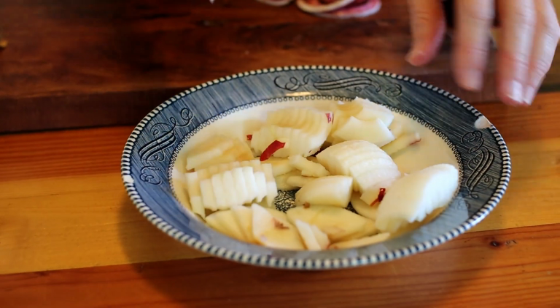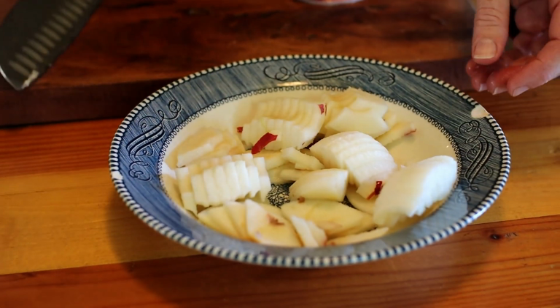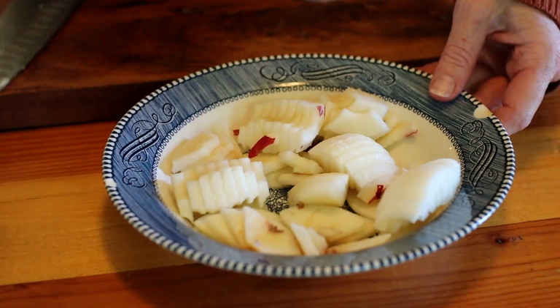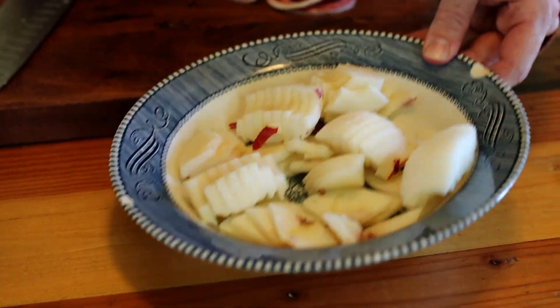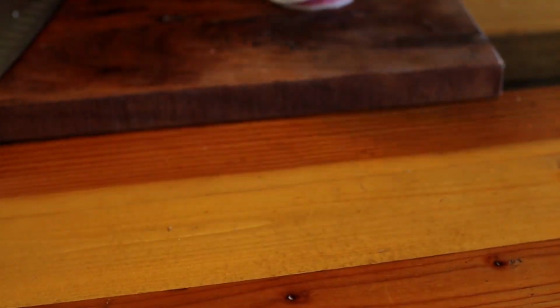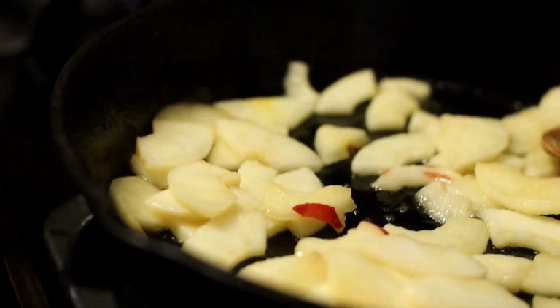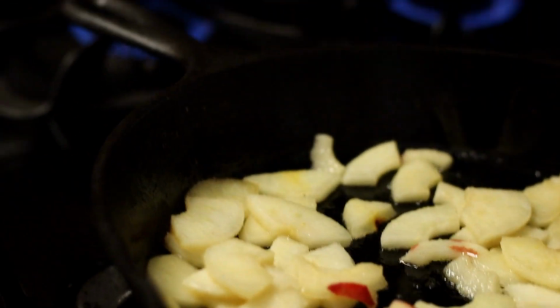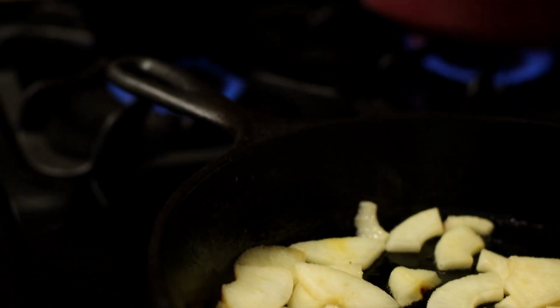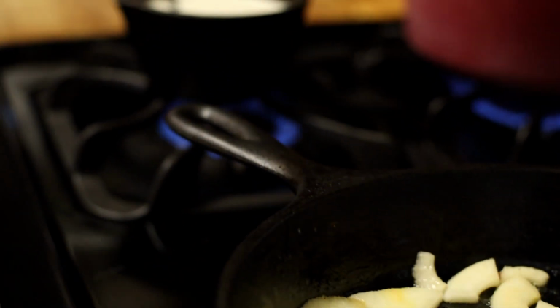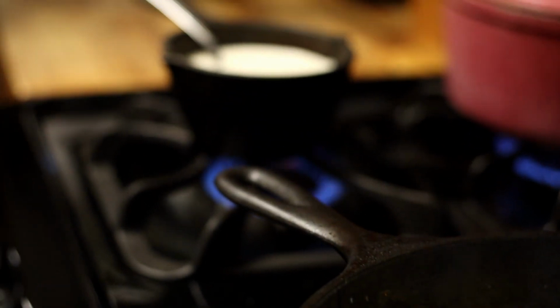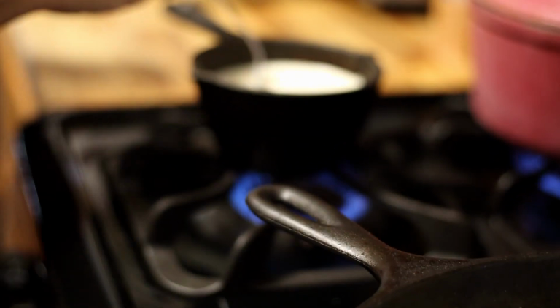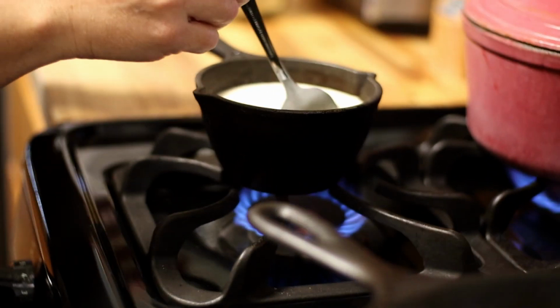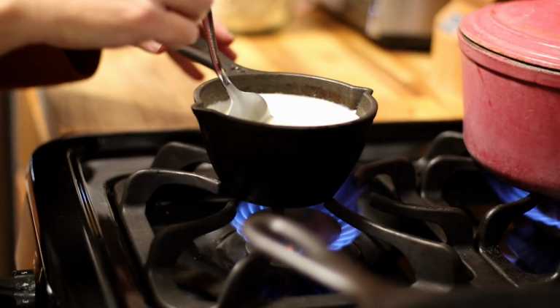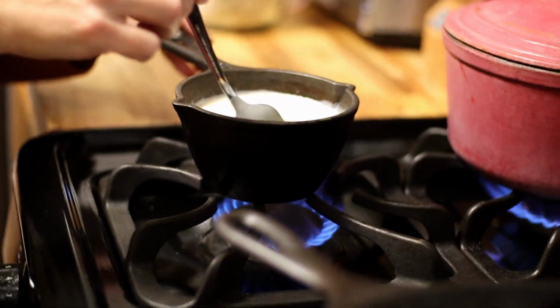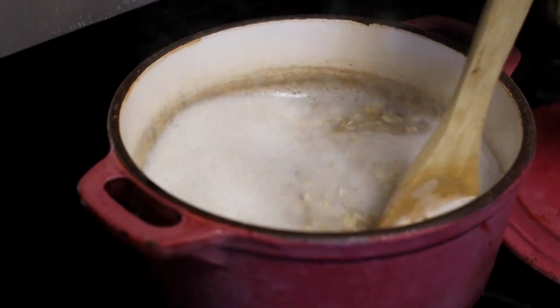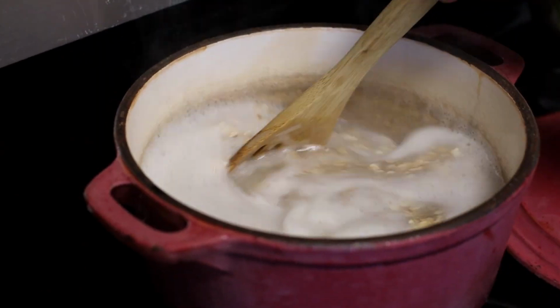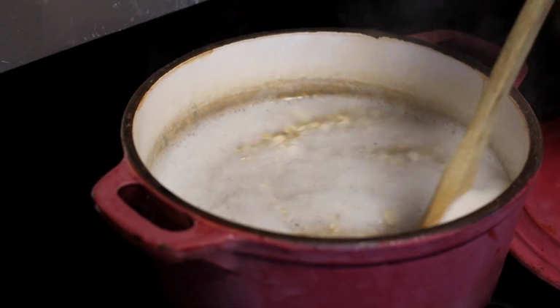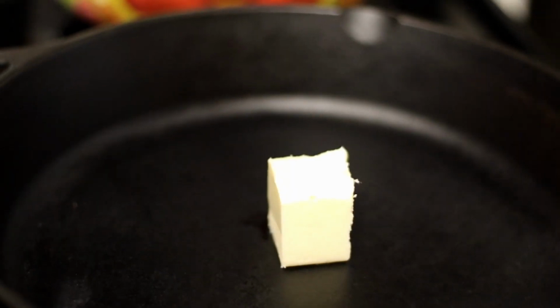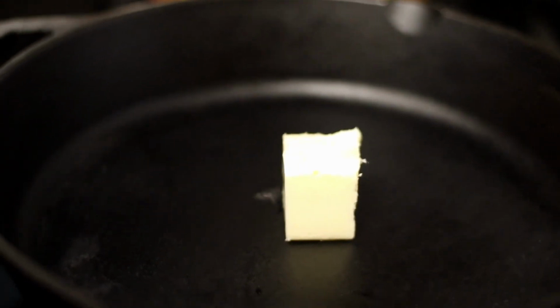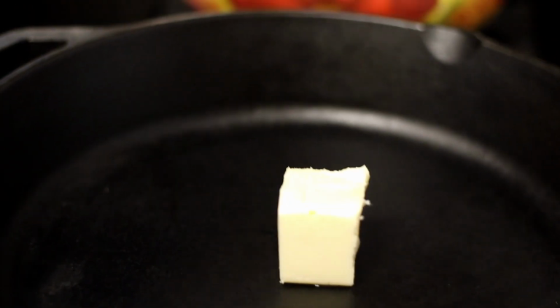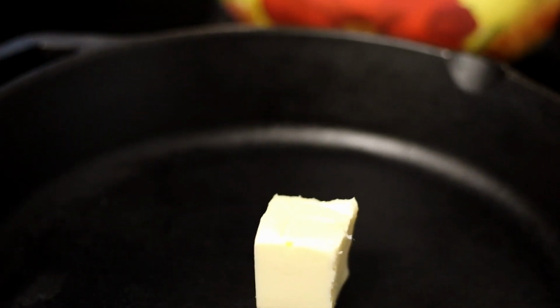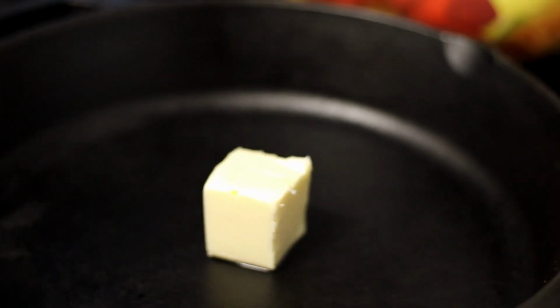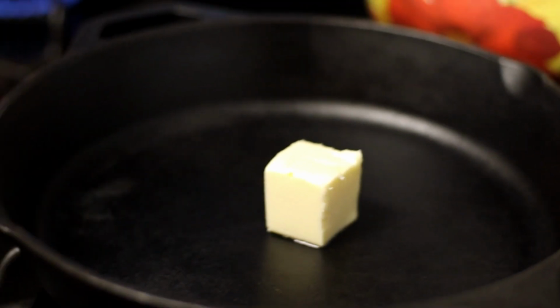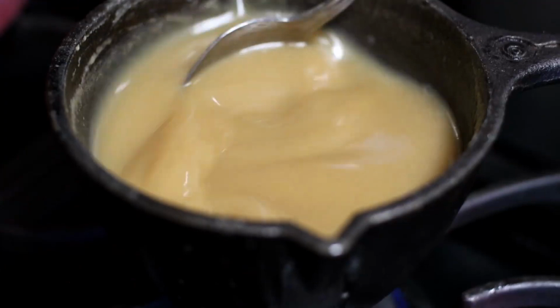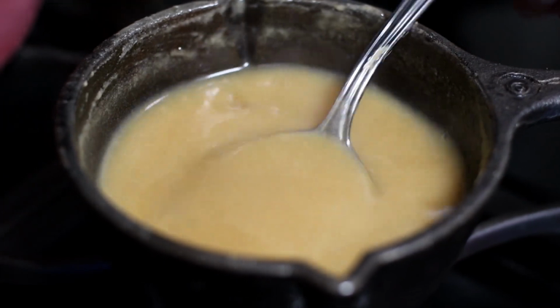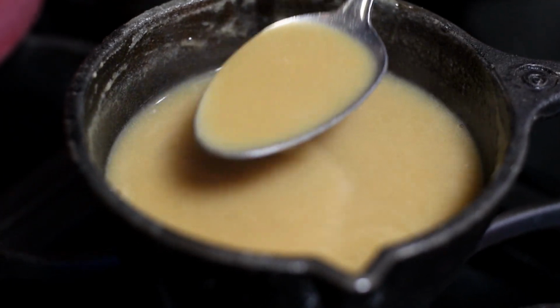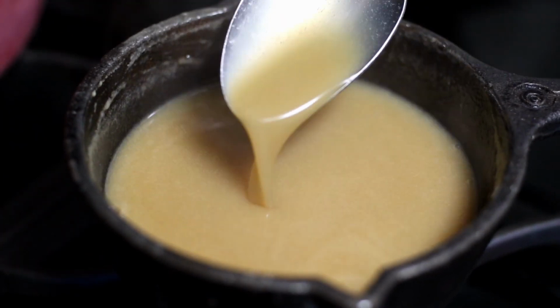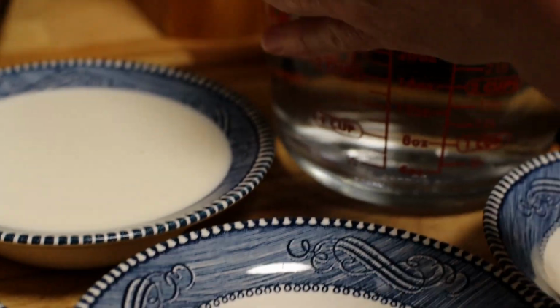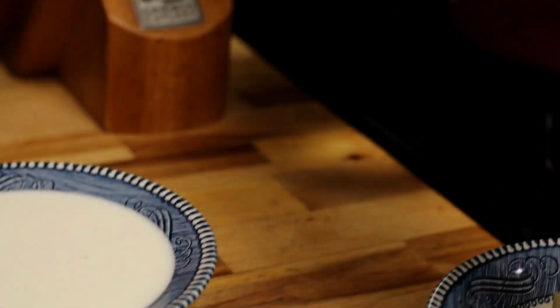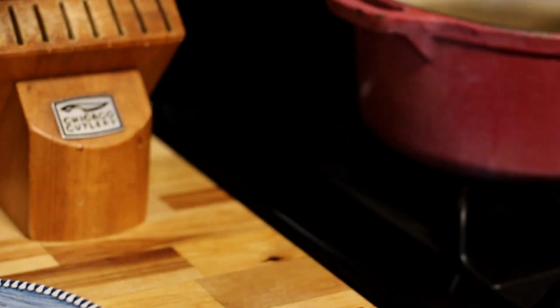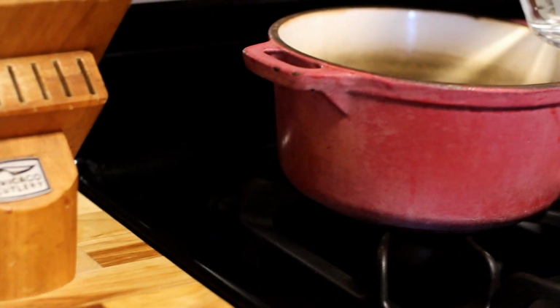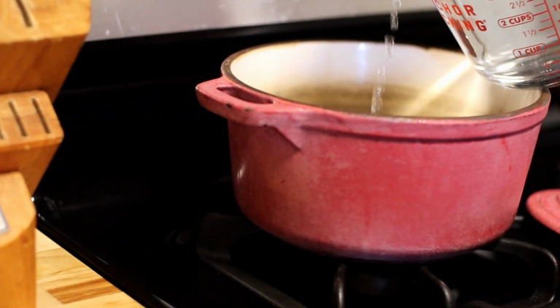Now let's move over to the stovetop where we are going to get a few things going all at the same time. You're going to need a pot for your oatmeal, a cast iron for sautéing up your apples, and another pot for making your homemade caramel sauce, which is amazing by the way.